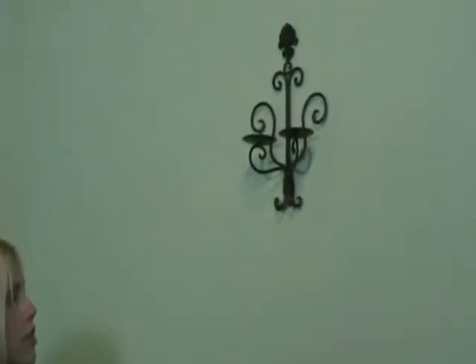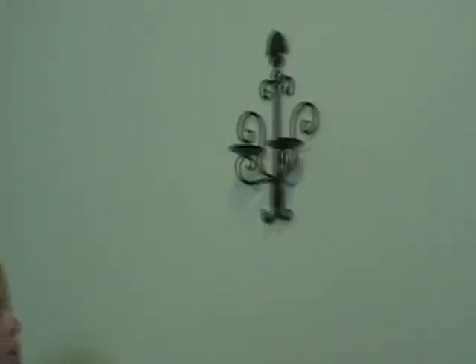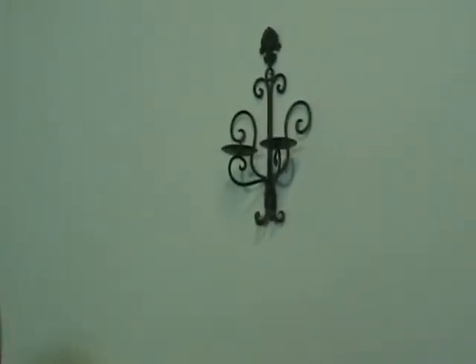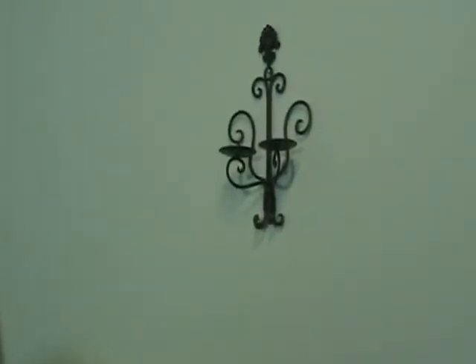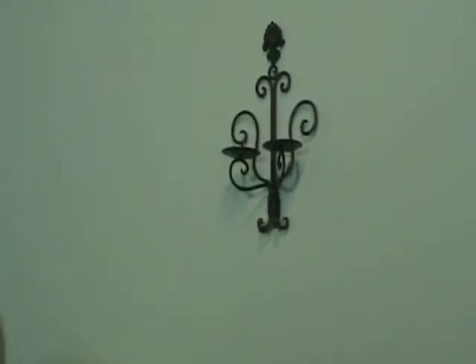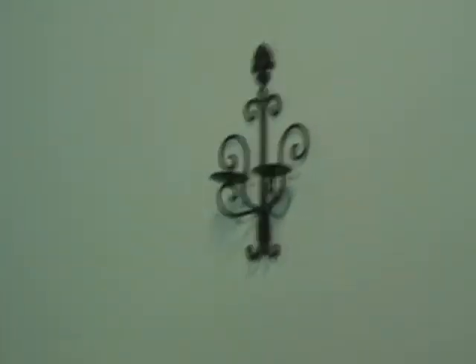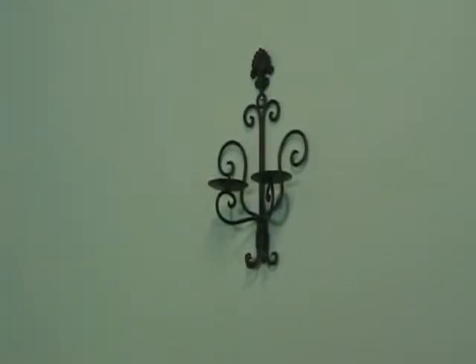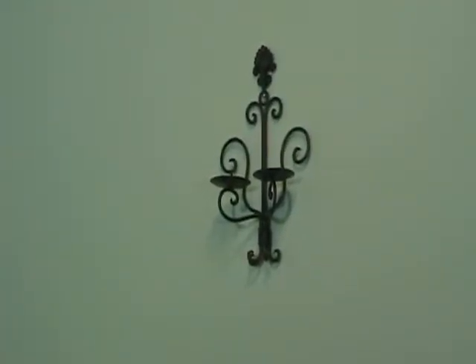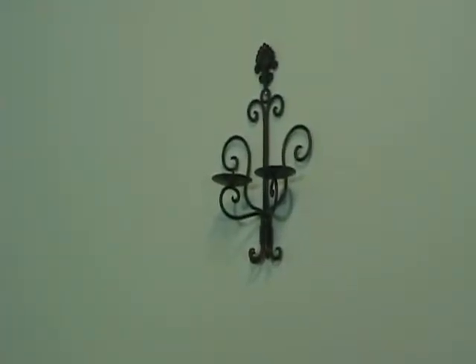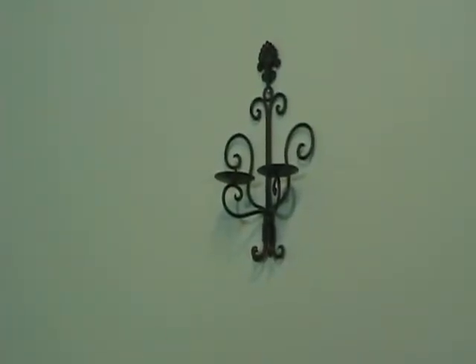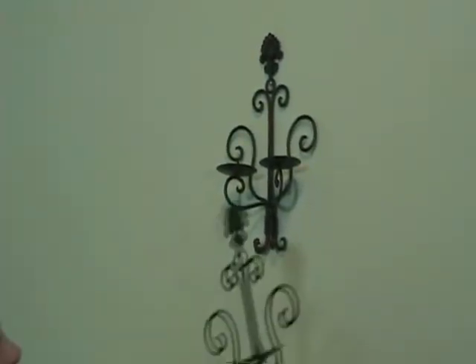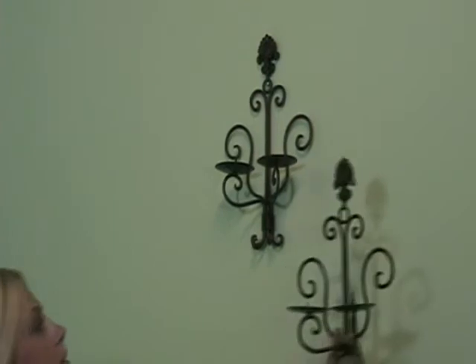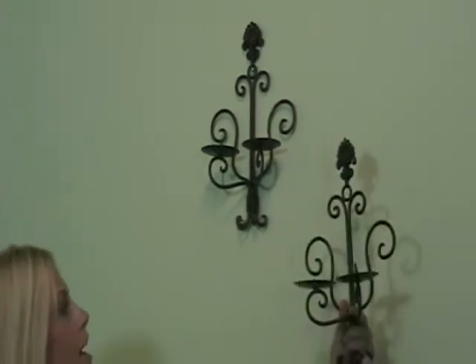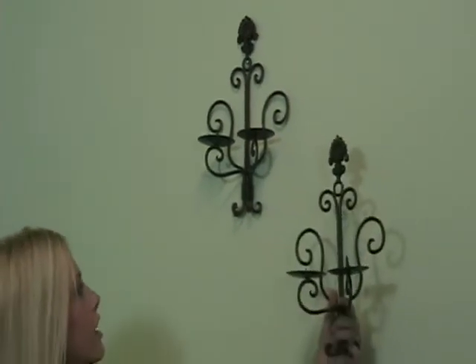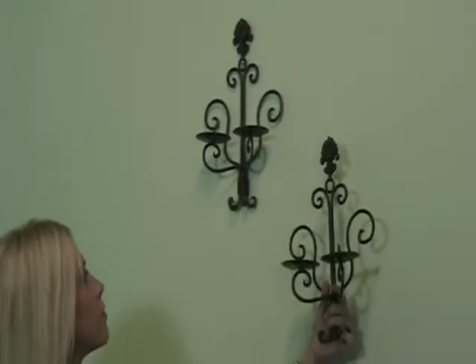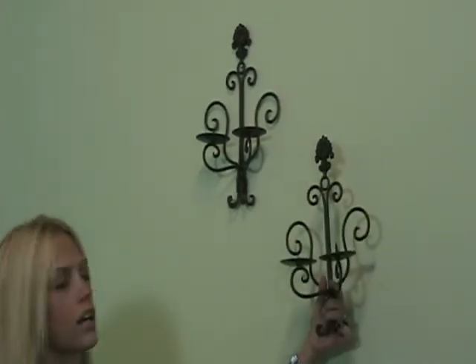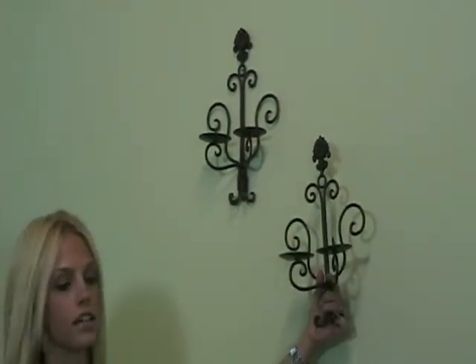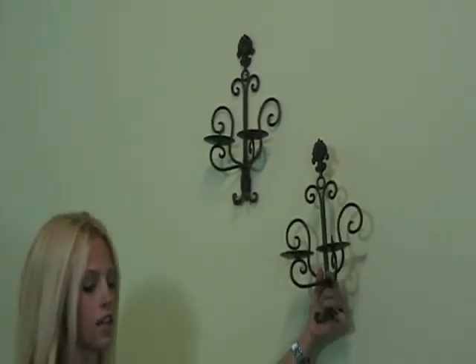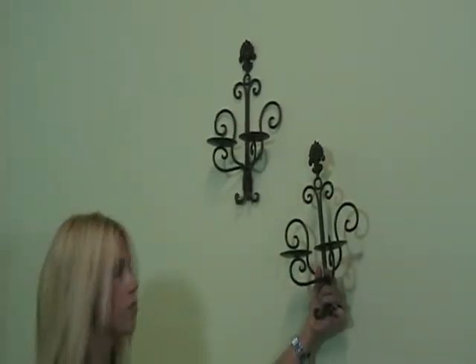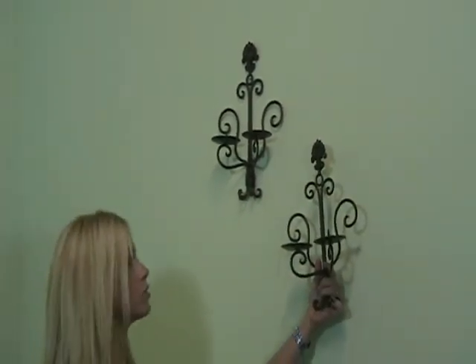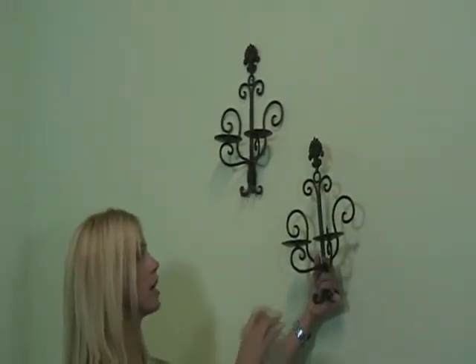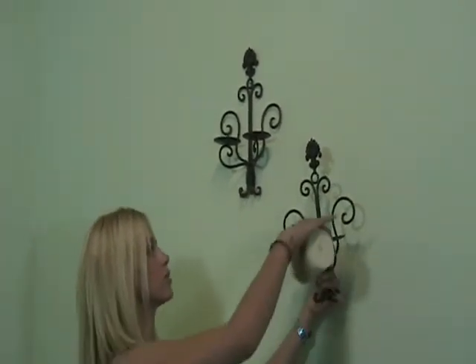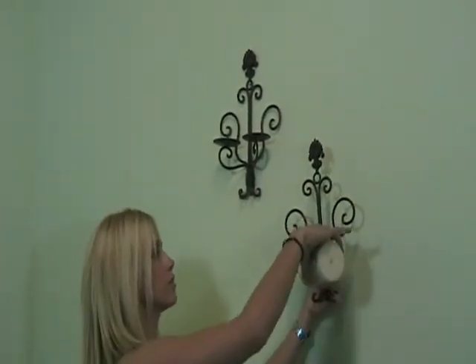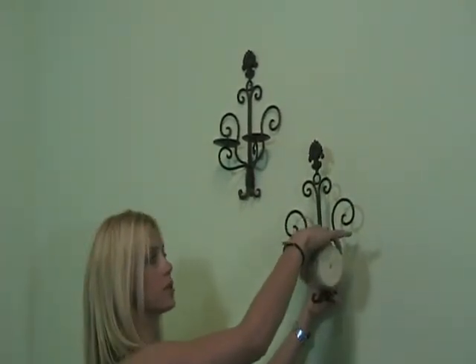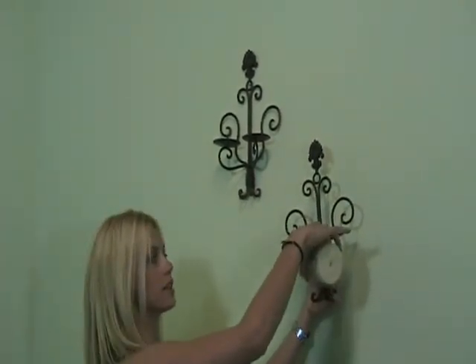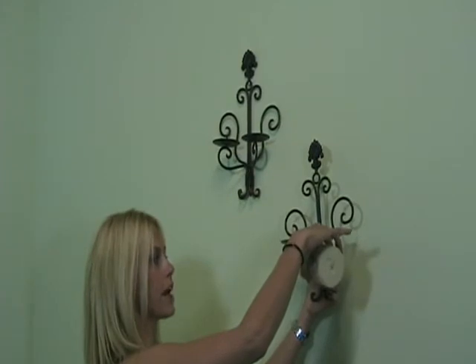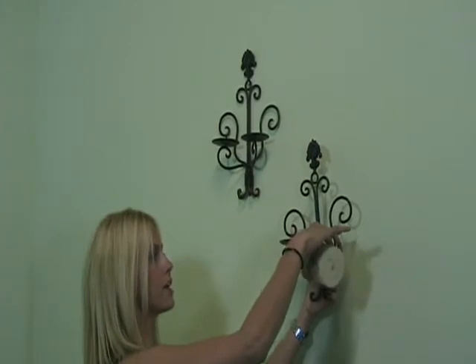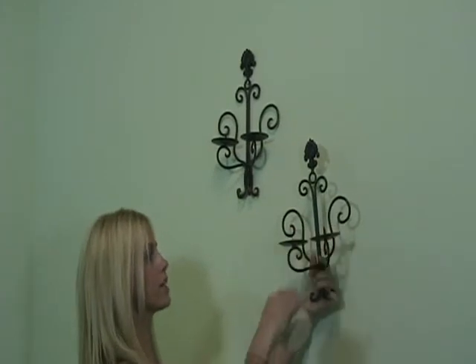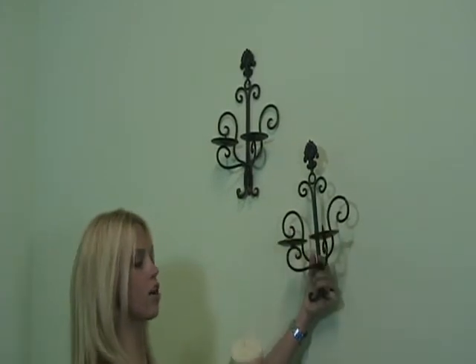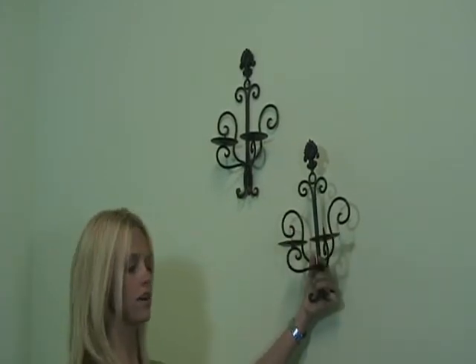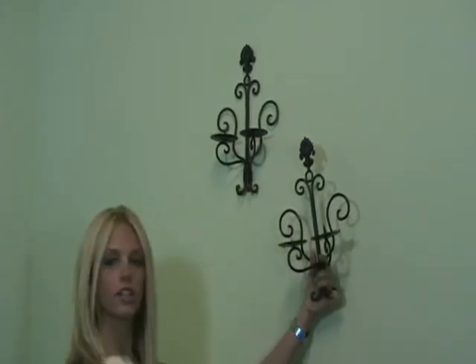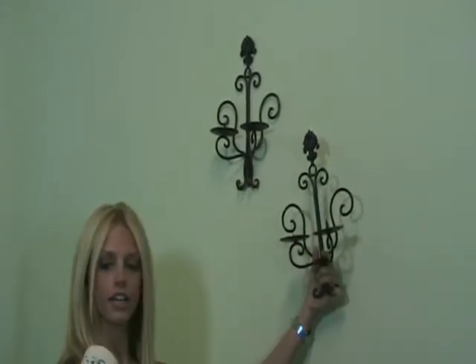You can either do it in between picture frames, in between a mantle, or even stagger them somewhat like this. What you do is you just remove this protective cap right here, take it off, and you're going to take your candle.